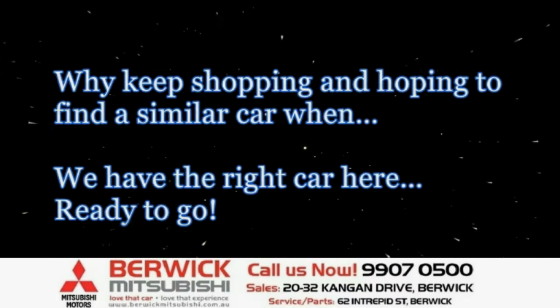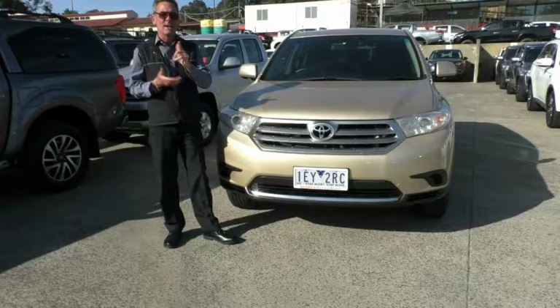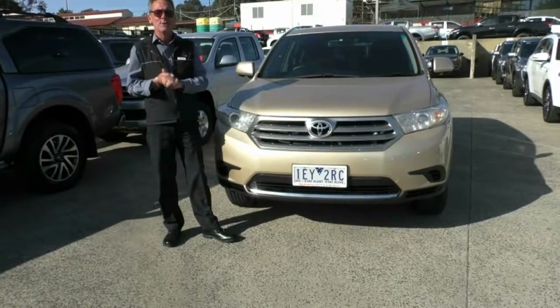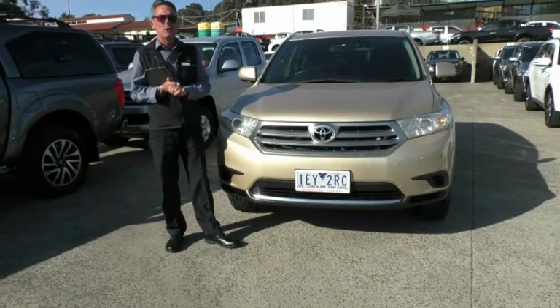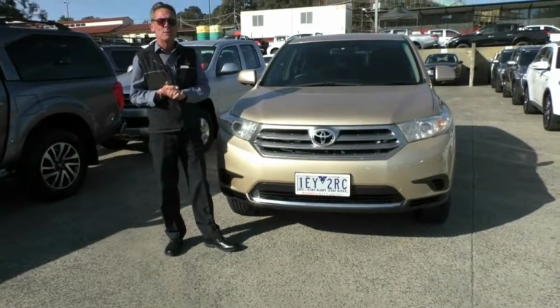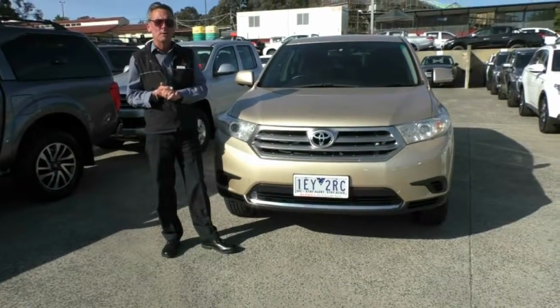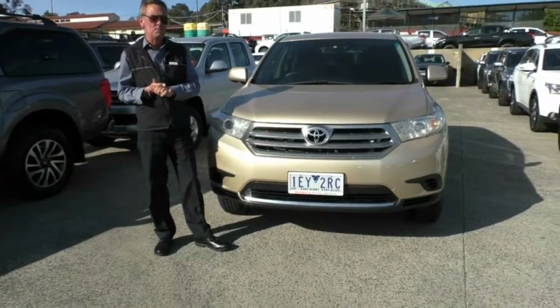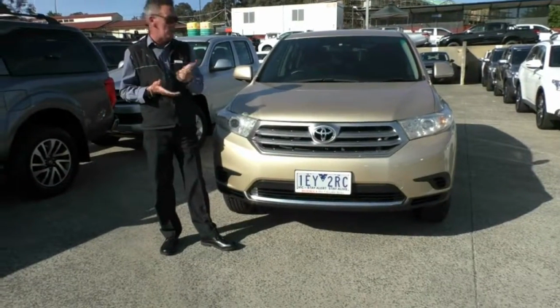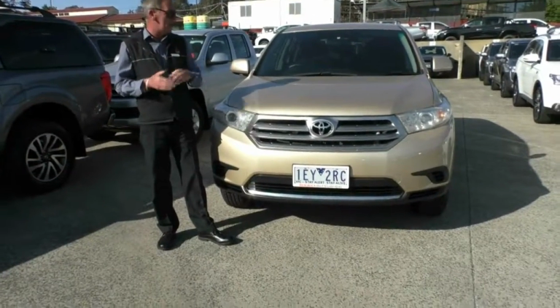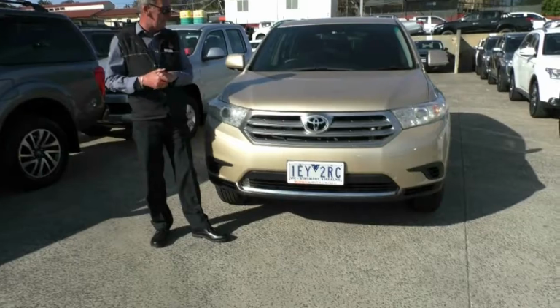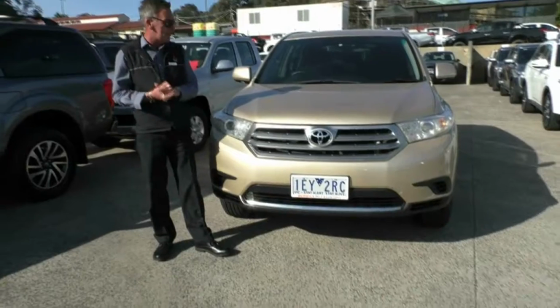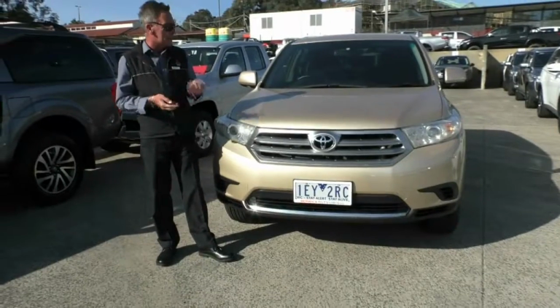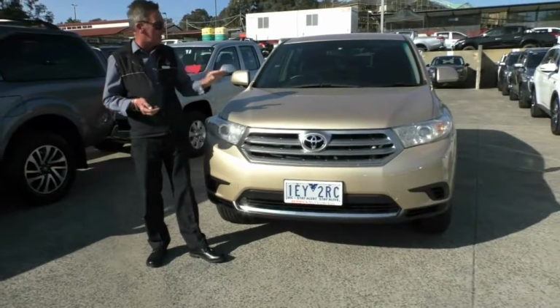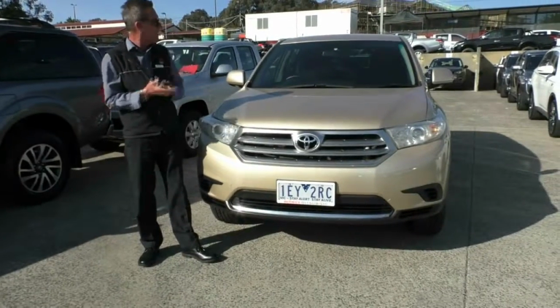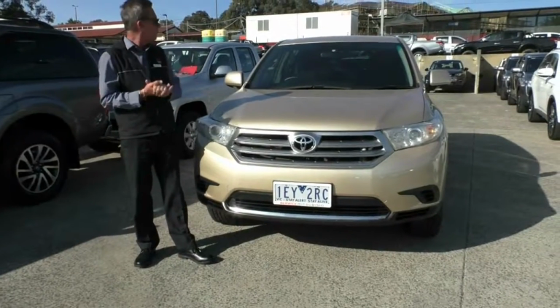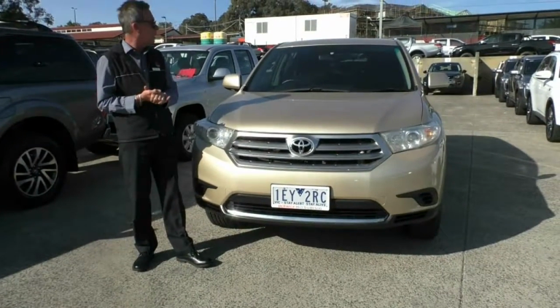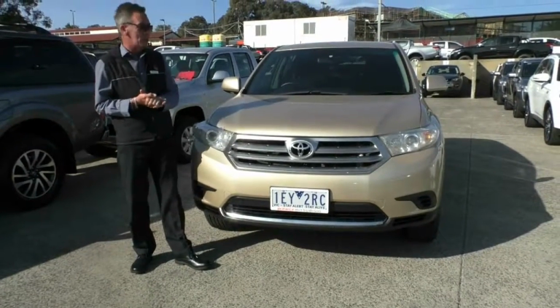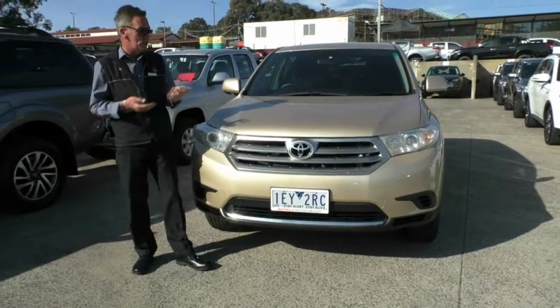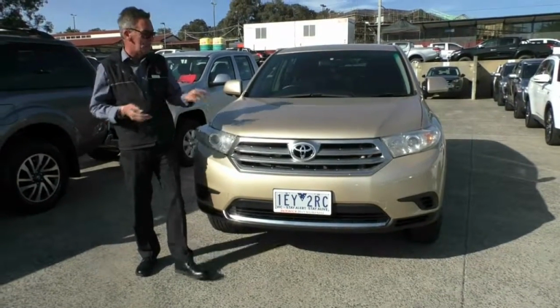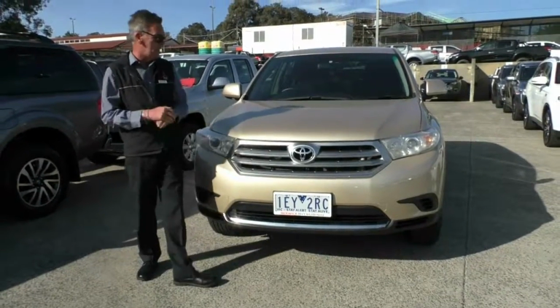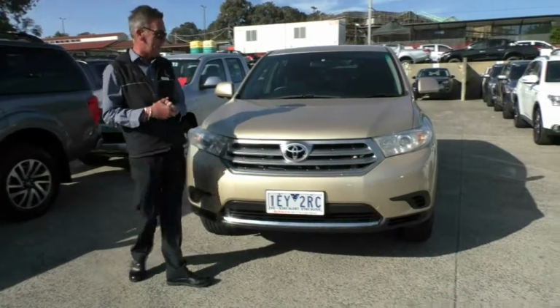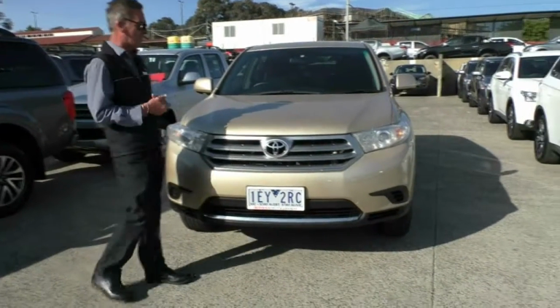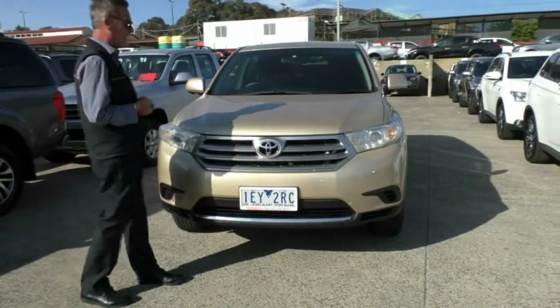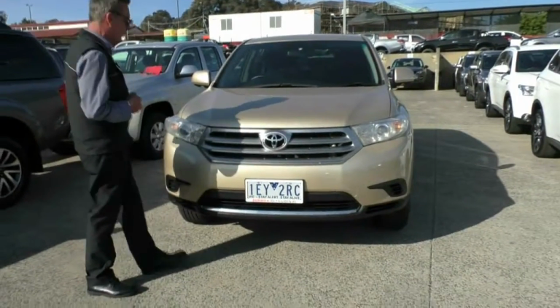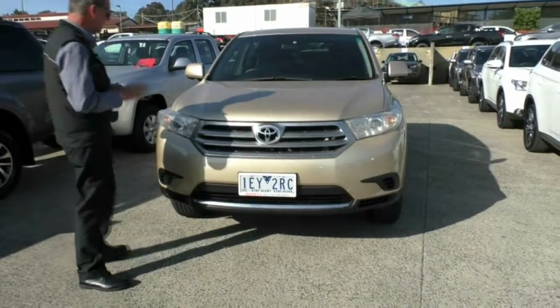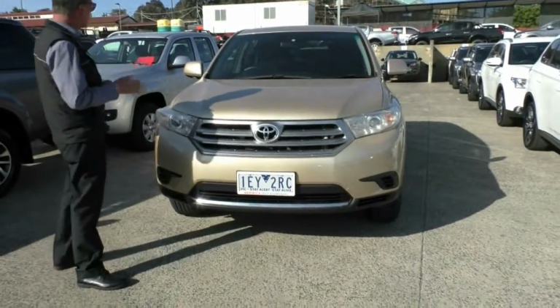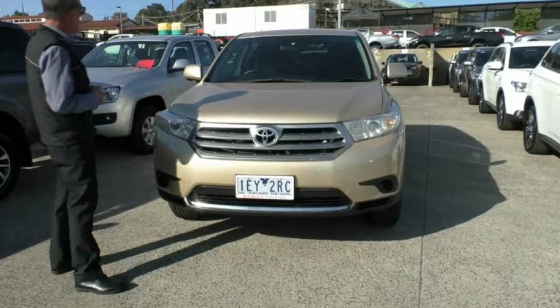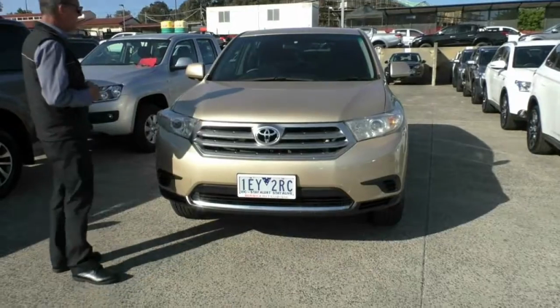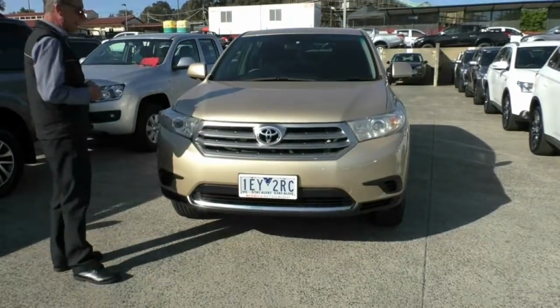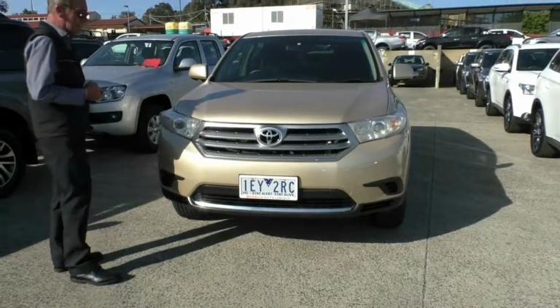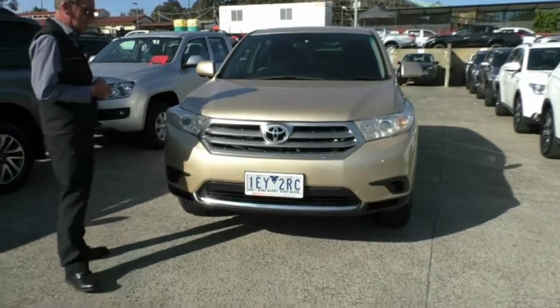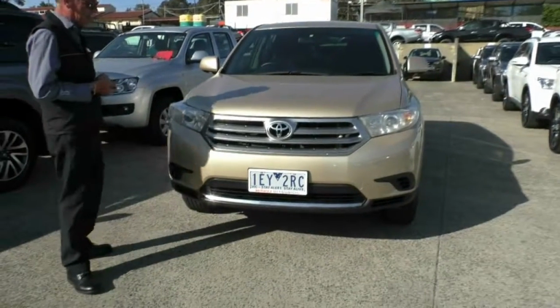Good afternoon and welcome to Berwick Mitsubishi. My name is Mark and I'm going to take you for a walk around a 2011 Toyota Kluger KXR wagon this afternoon.